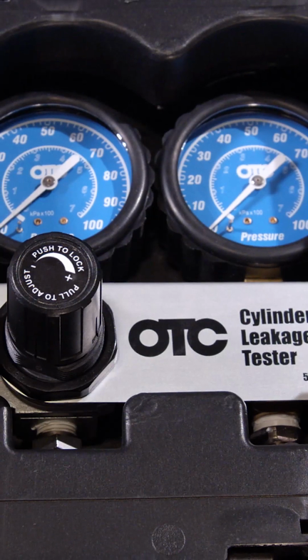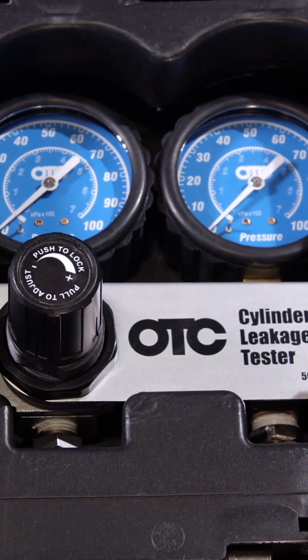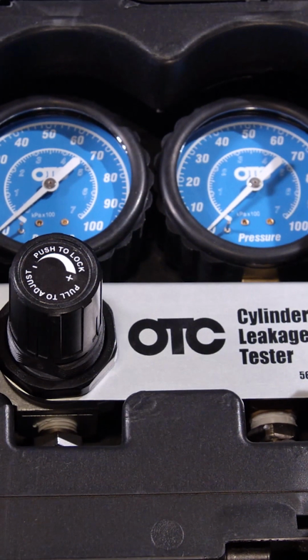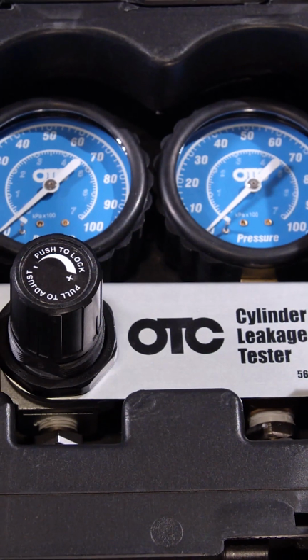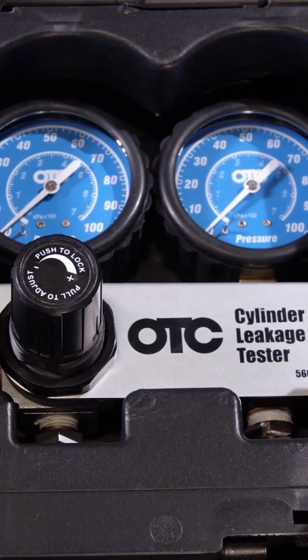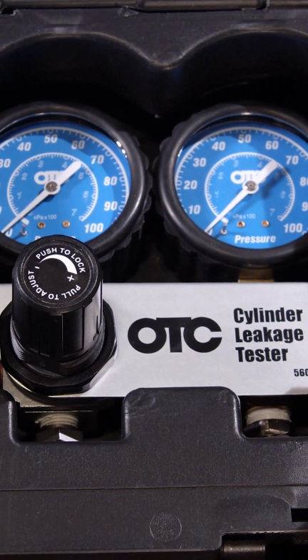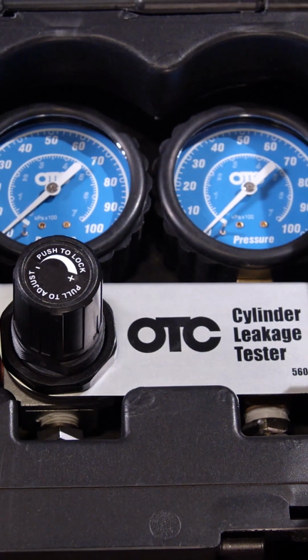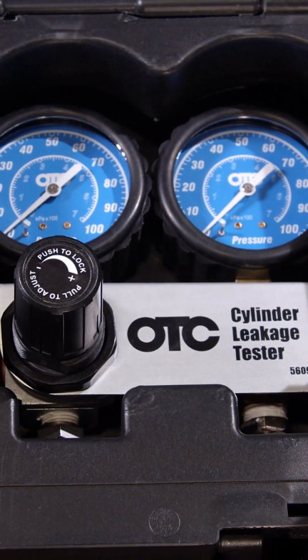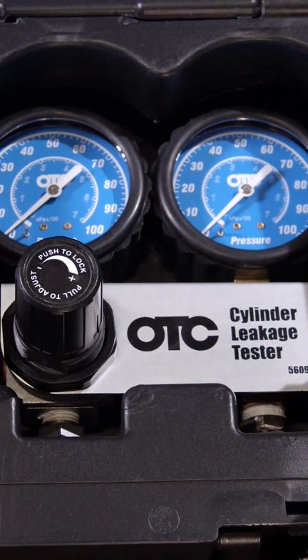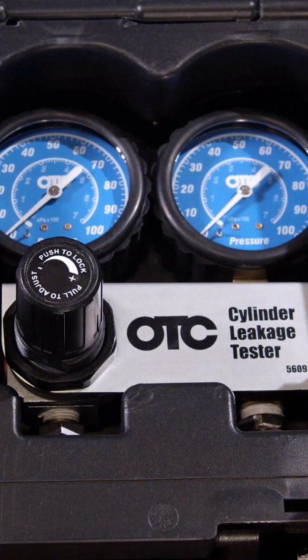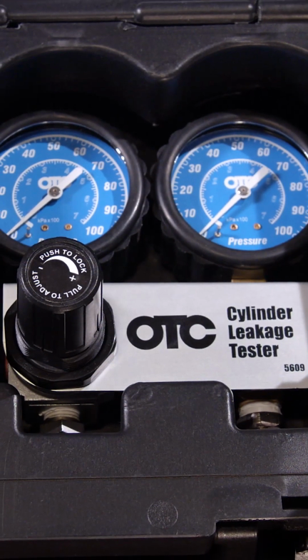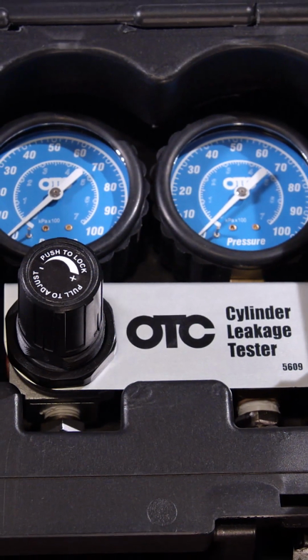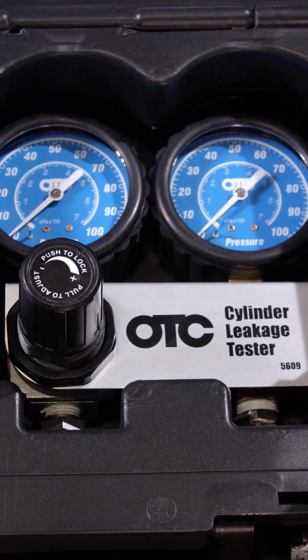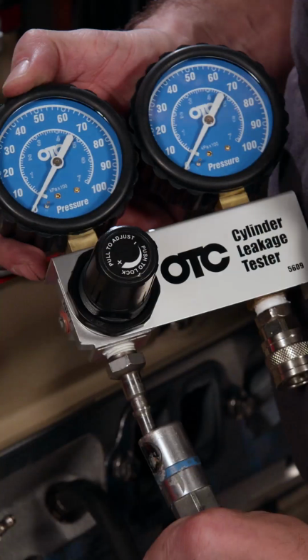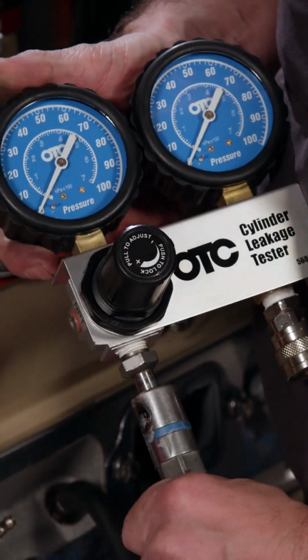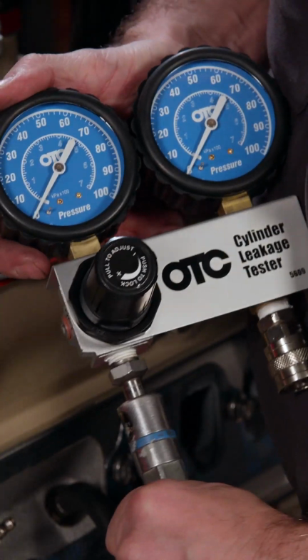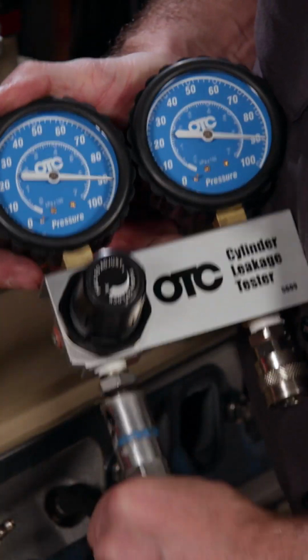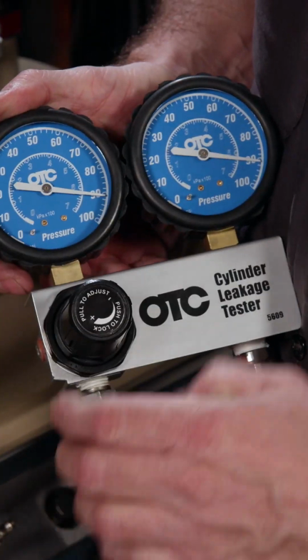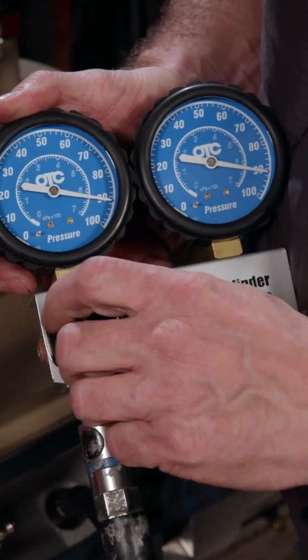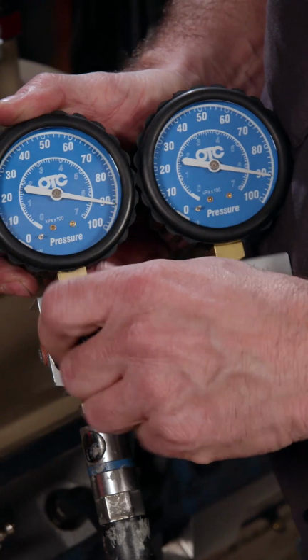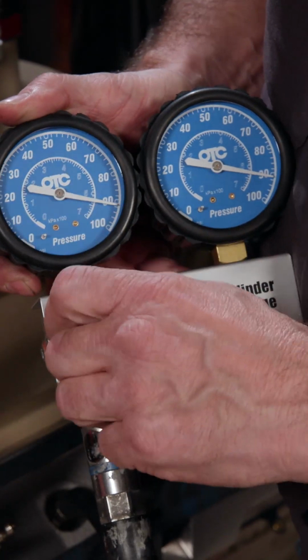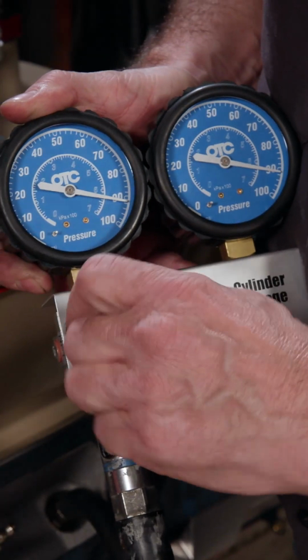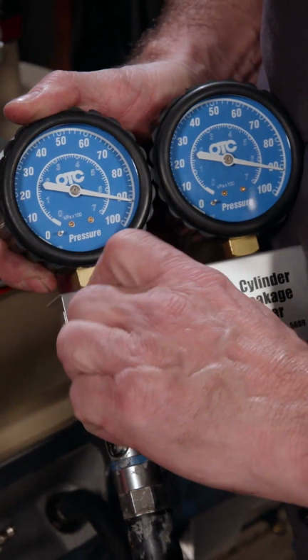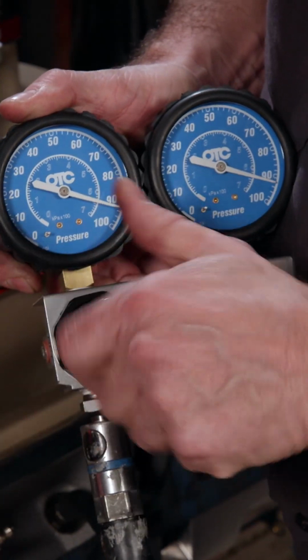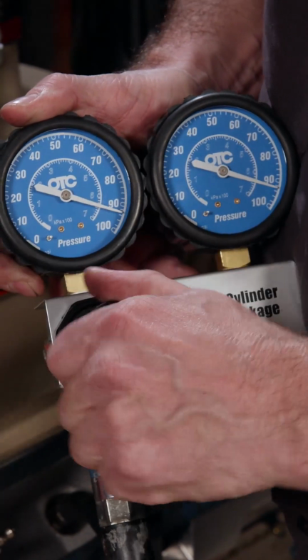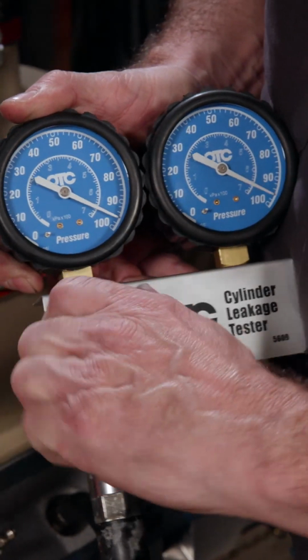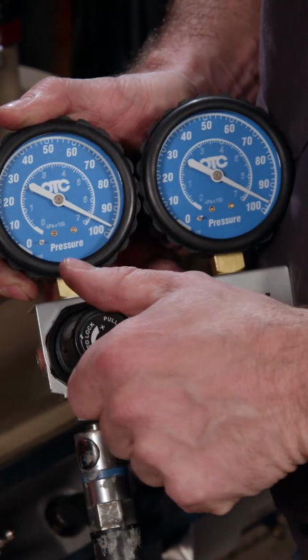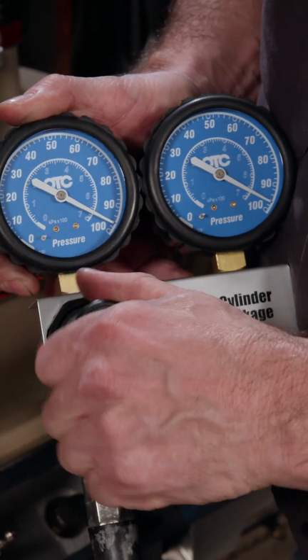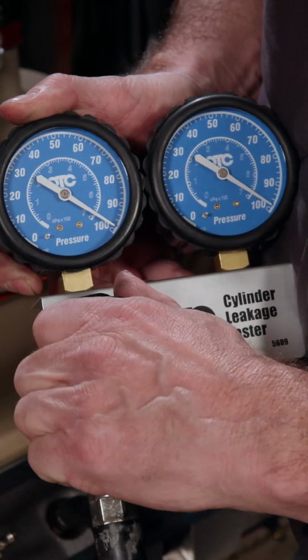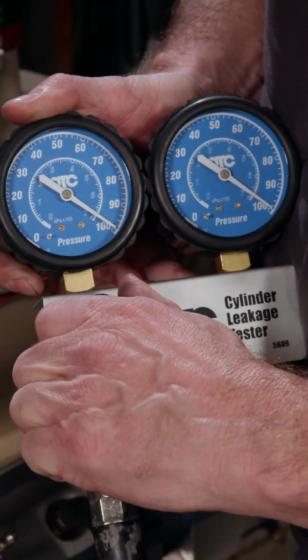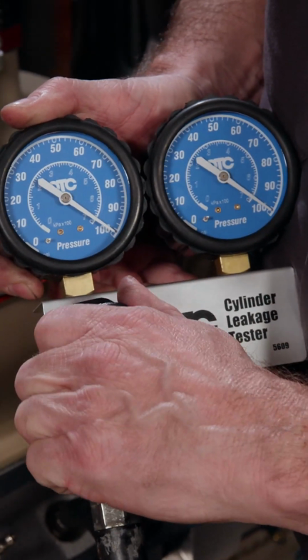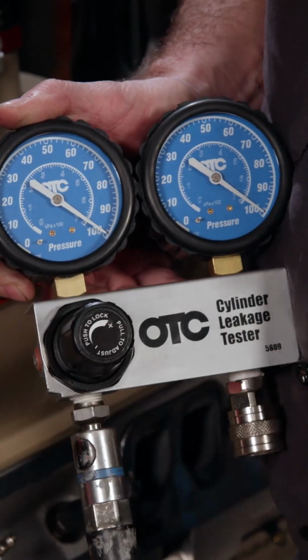Summit Racing has a lot of great tools for engine builders and diagnostics, and they have a great leak down tester. So what do you say we put some air to this one and see how it's doing? Let's see if it's in good shape.